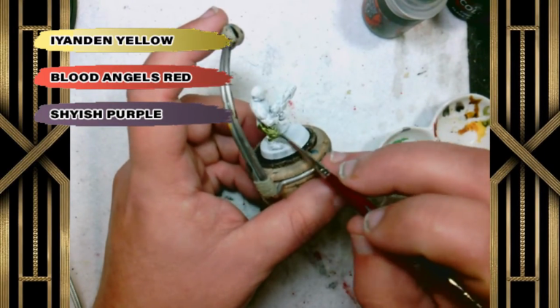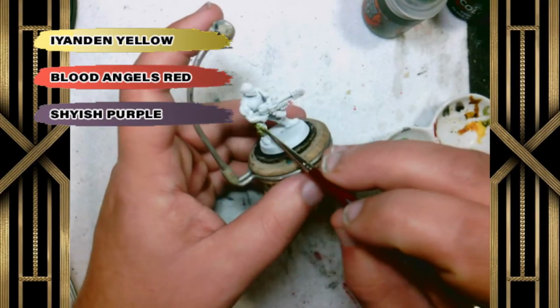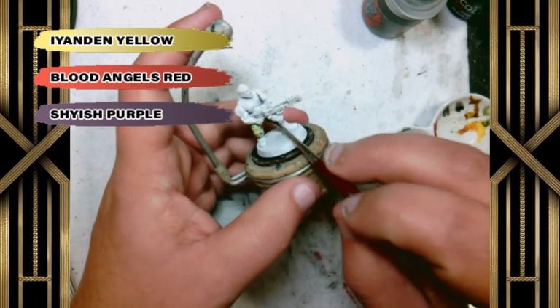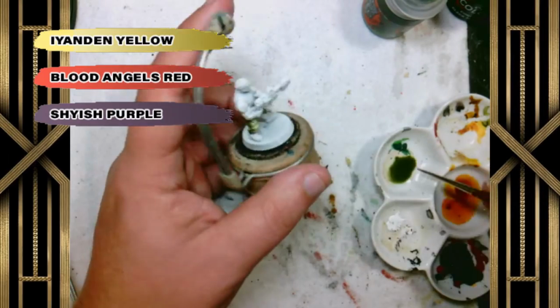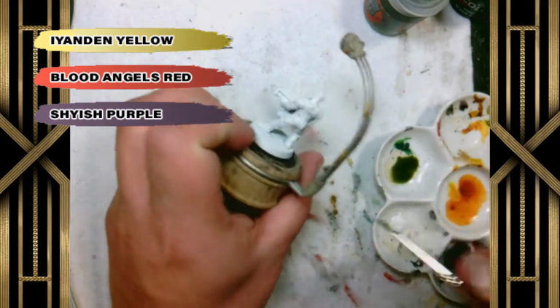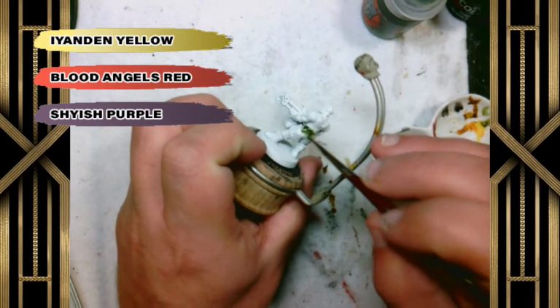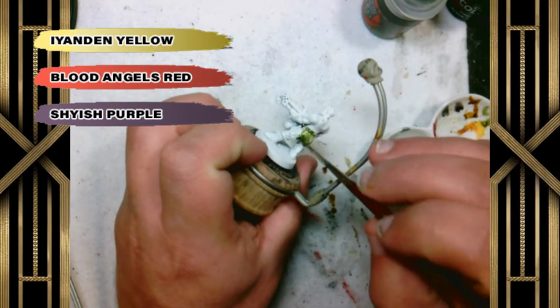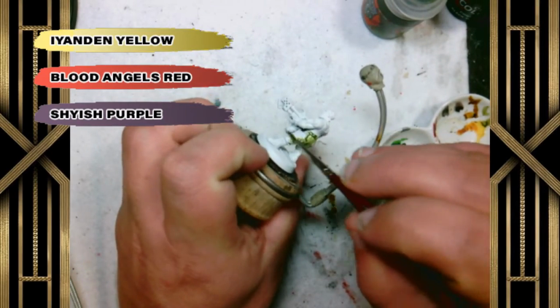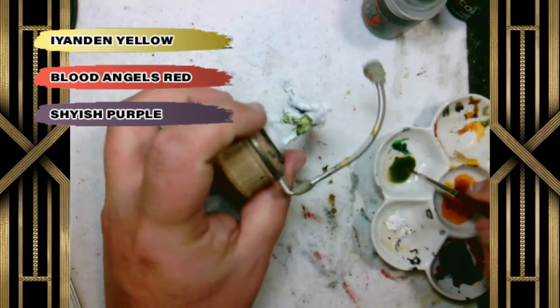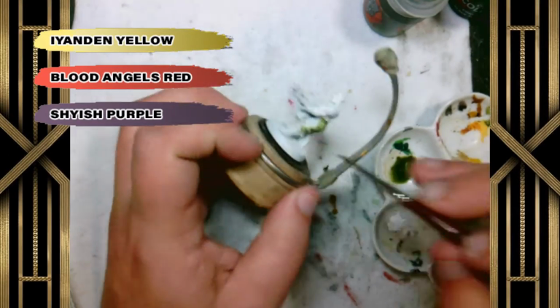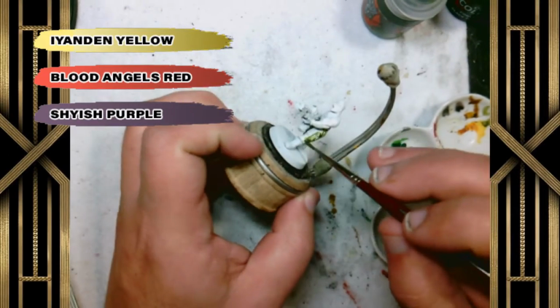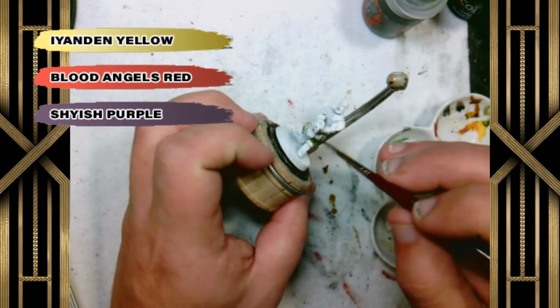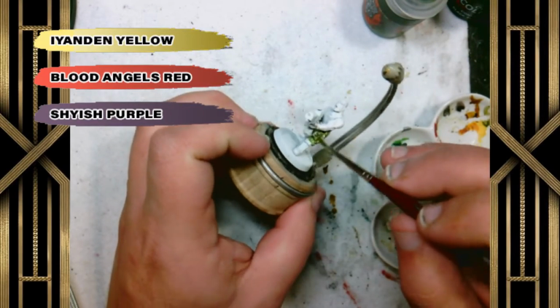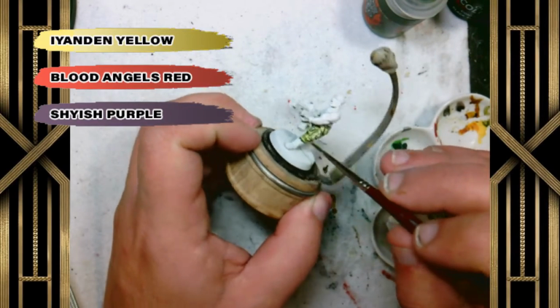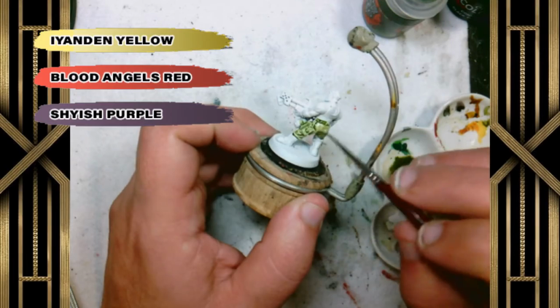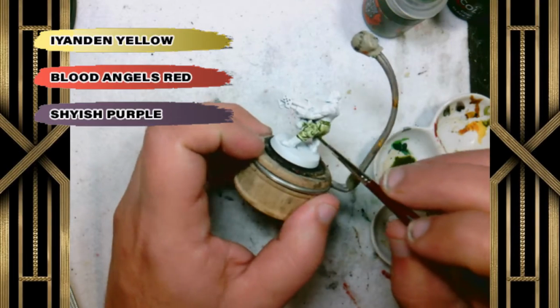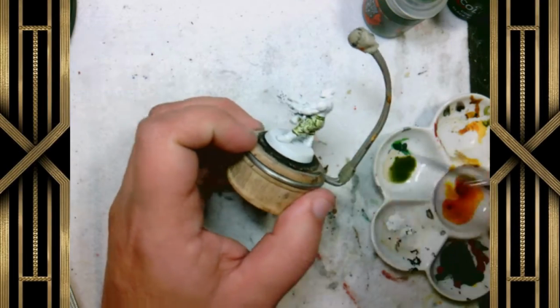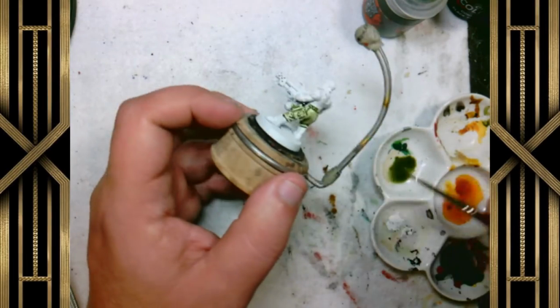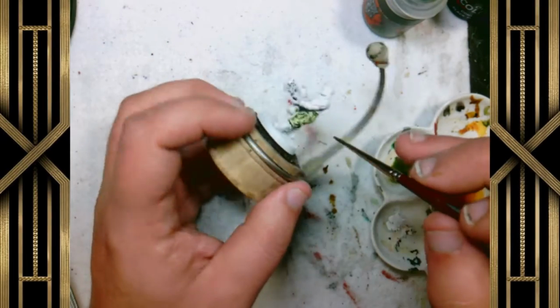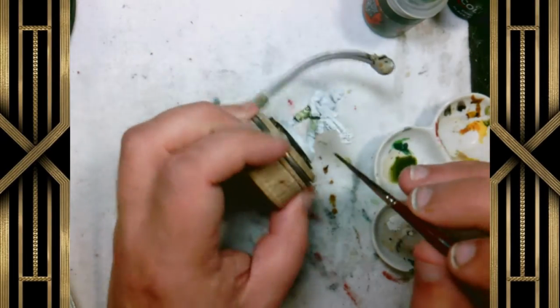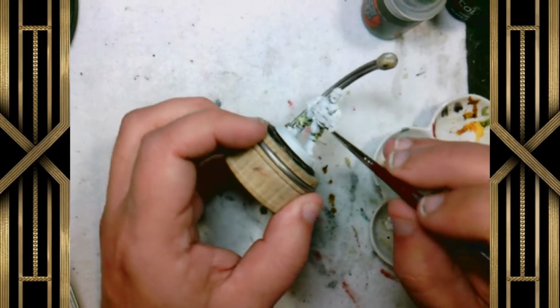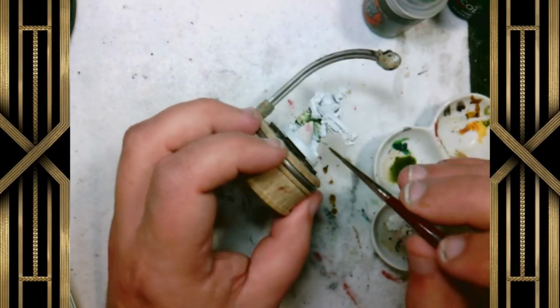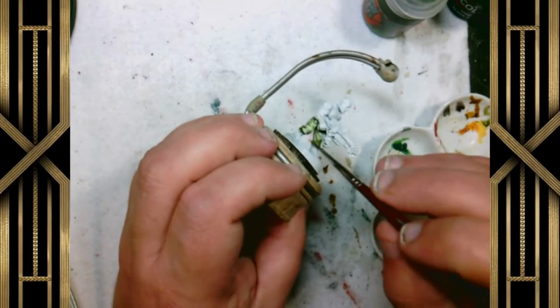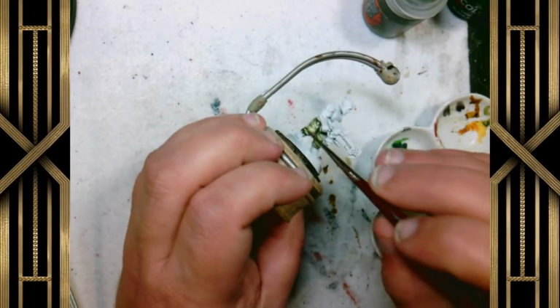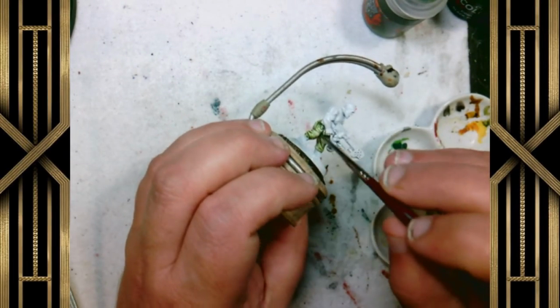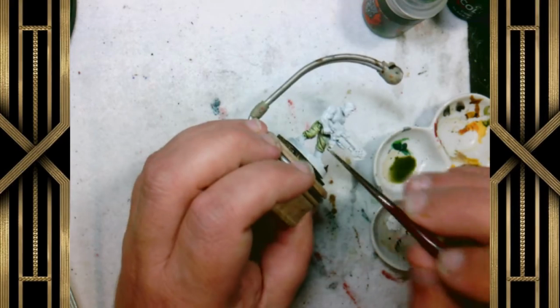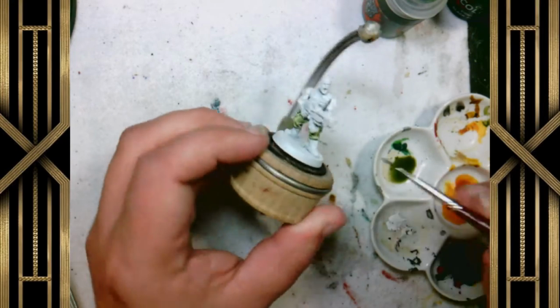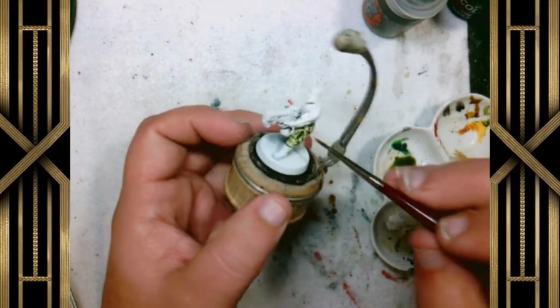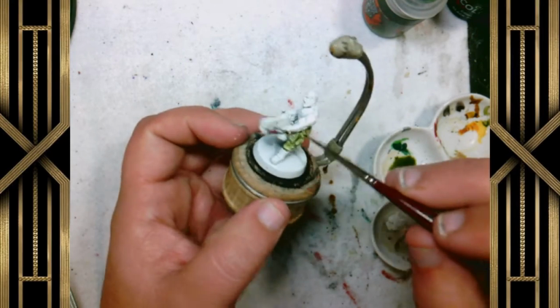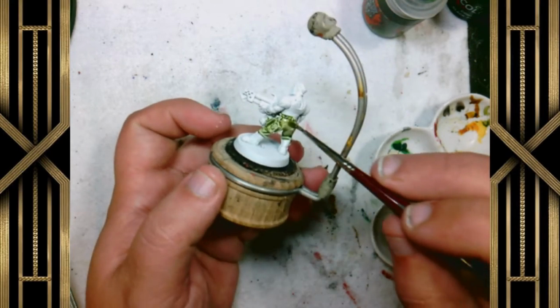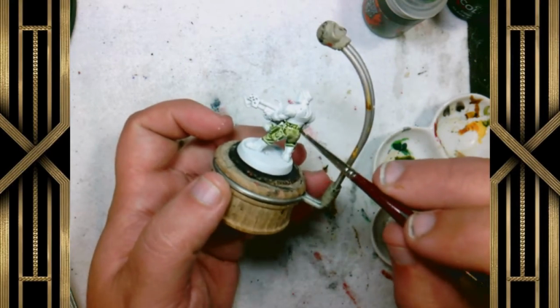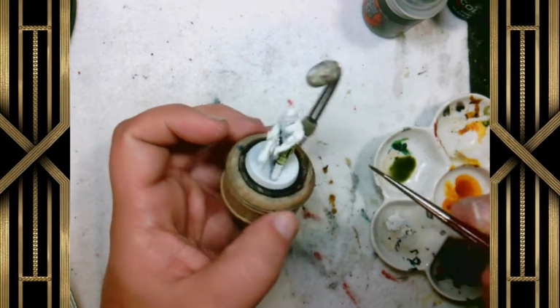We're going to go ahead and start with the Militarum Green very thinned down, putting it on his fatigues and making sure it gets into the recesses as well. We're also going to put this Militarum Green on his gun, and that'll help blend him together as a cohesive model and make him look good.